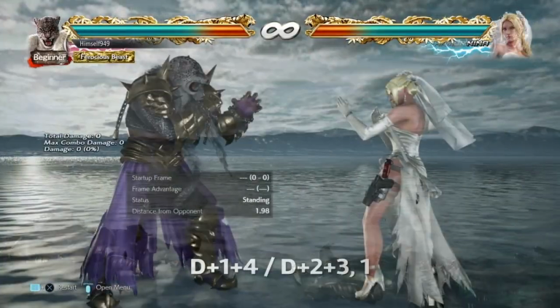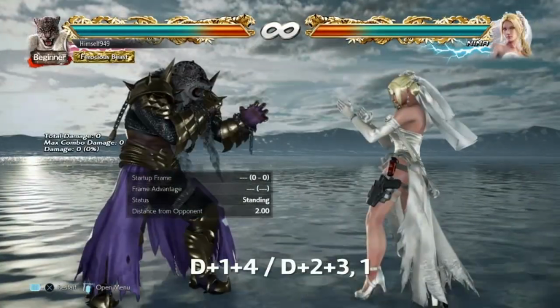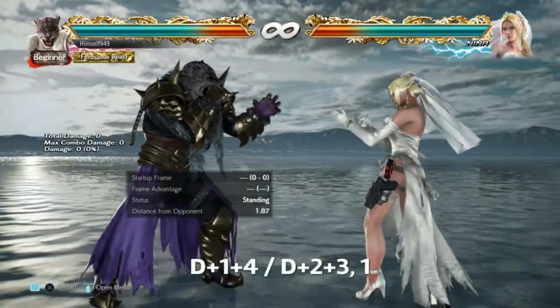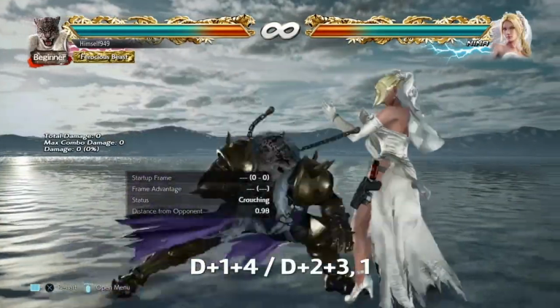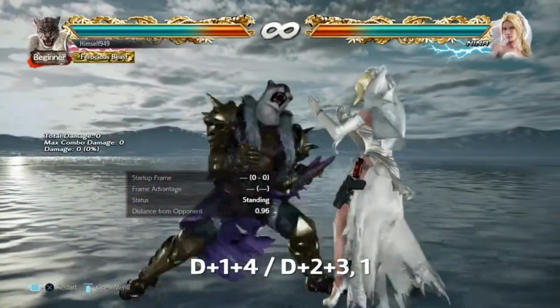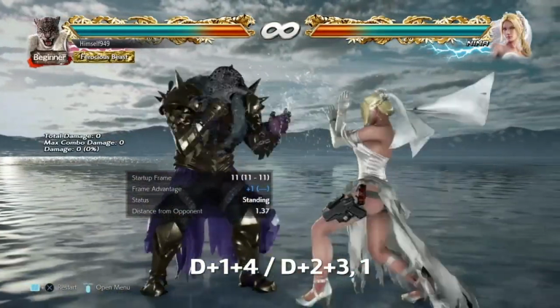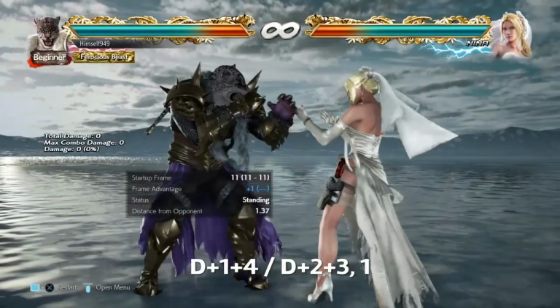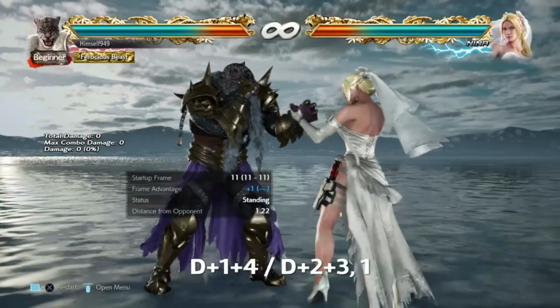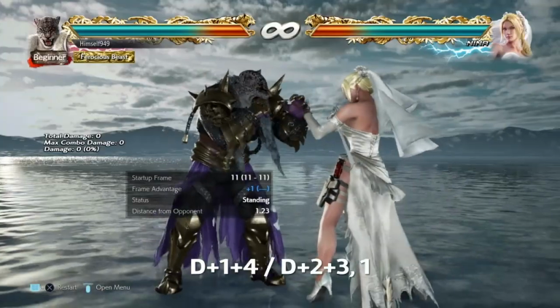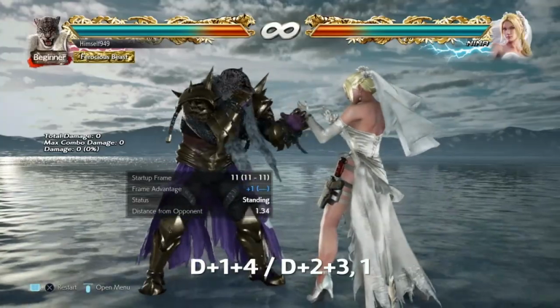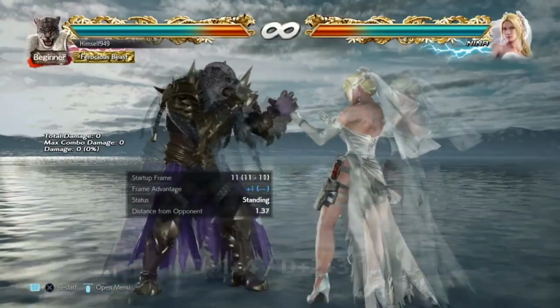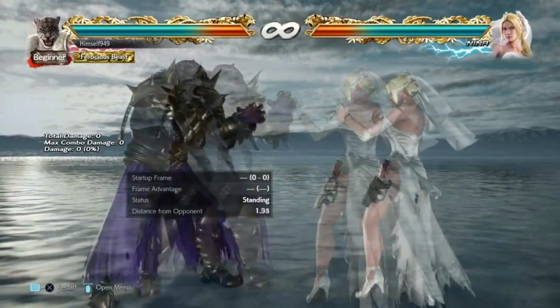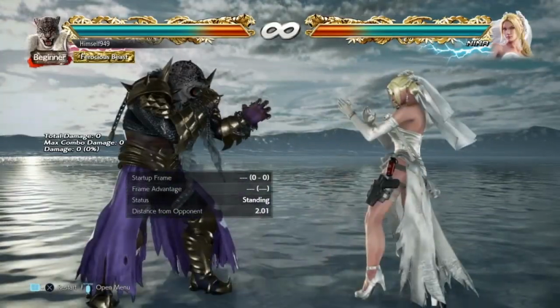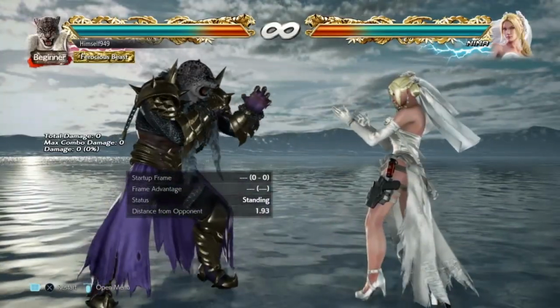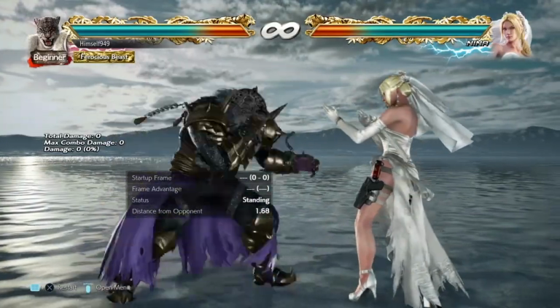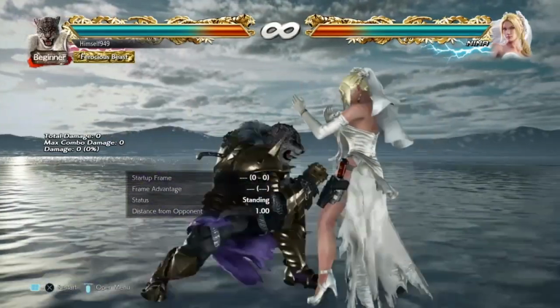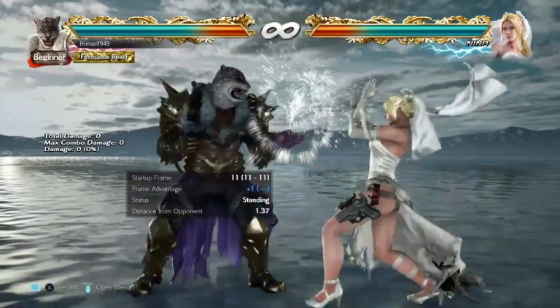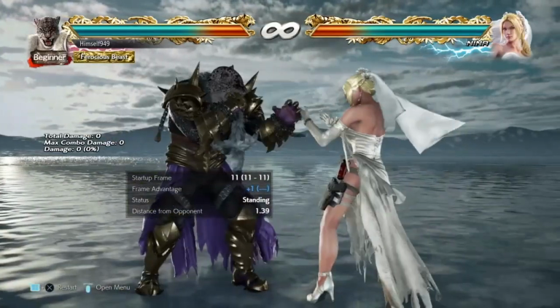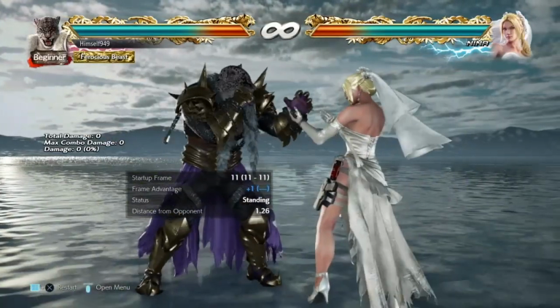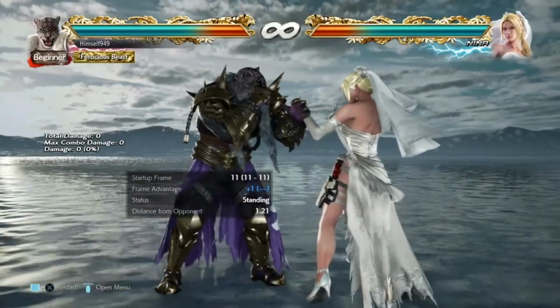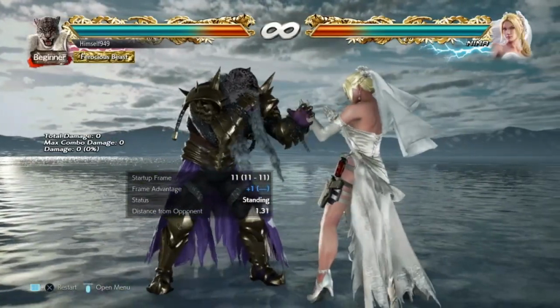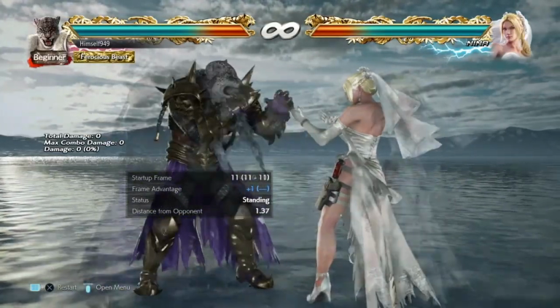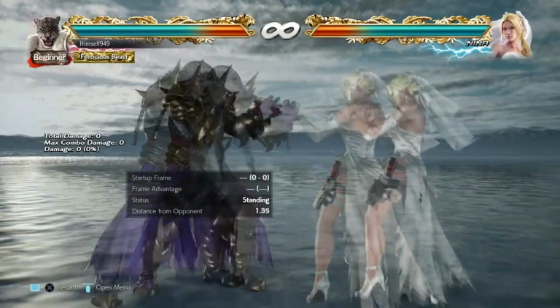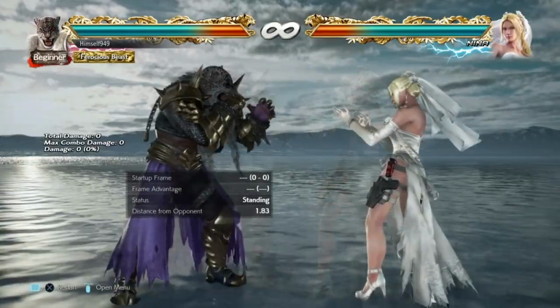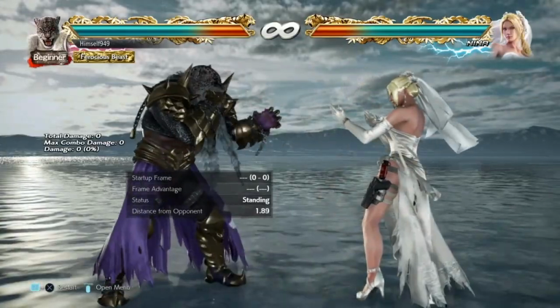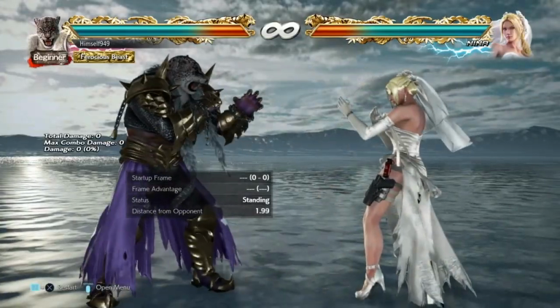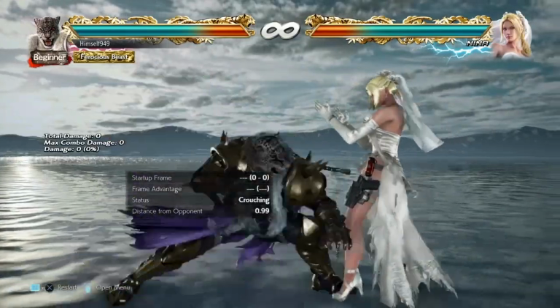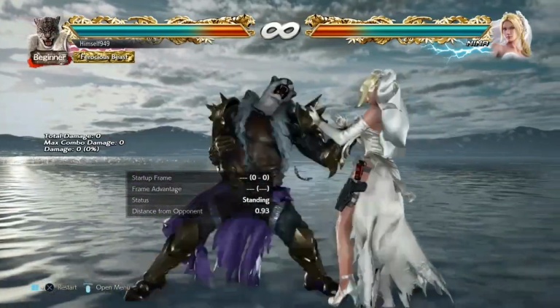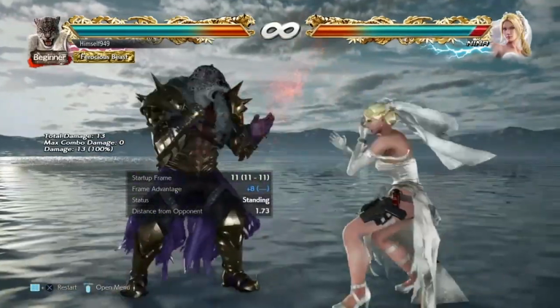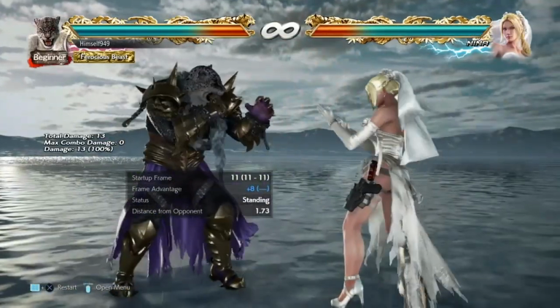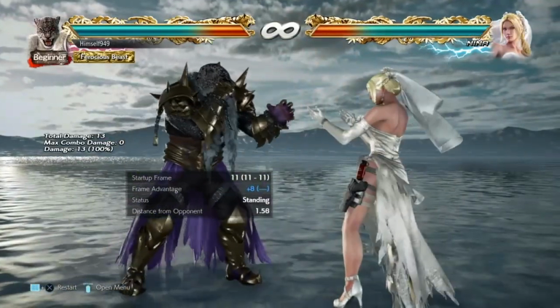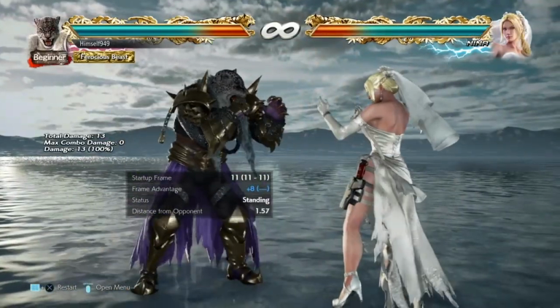So Shadow Needle is Shadow Step 1. It comes out in 11 frames and it does 13 damage. On block it's plus 1 and on hit it's plus 8, so basically it's a jab from this stance.